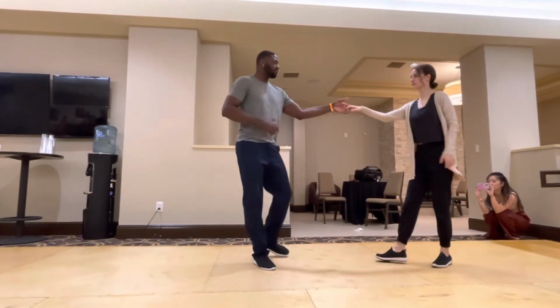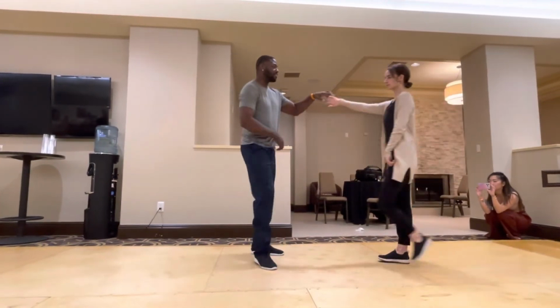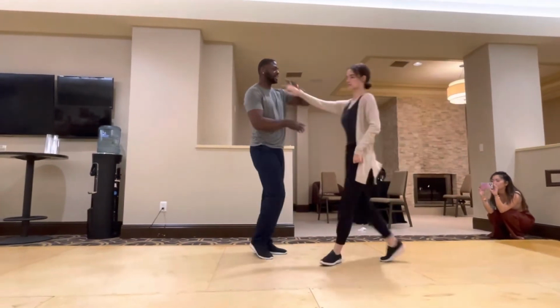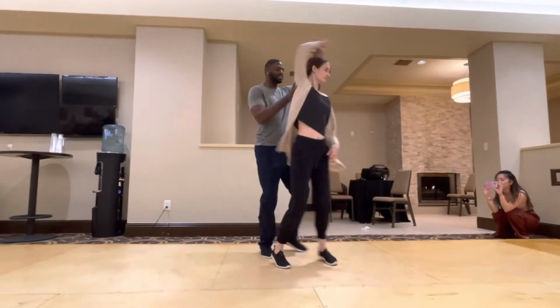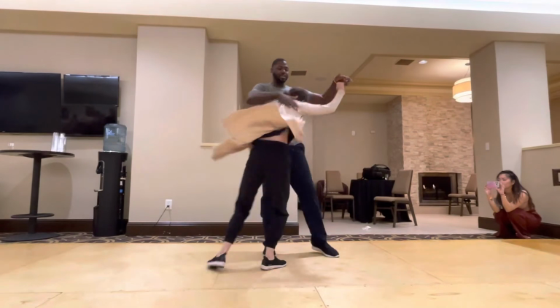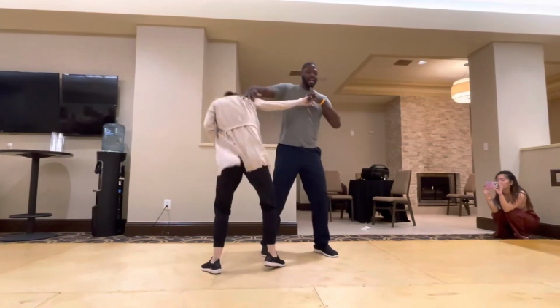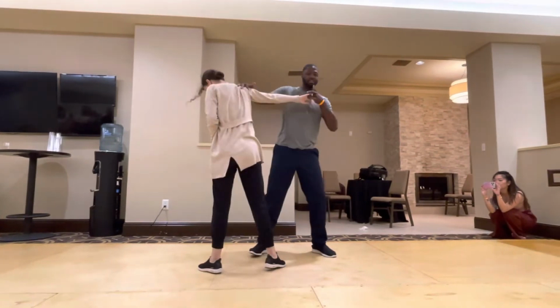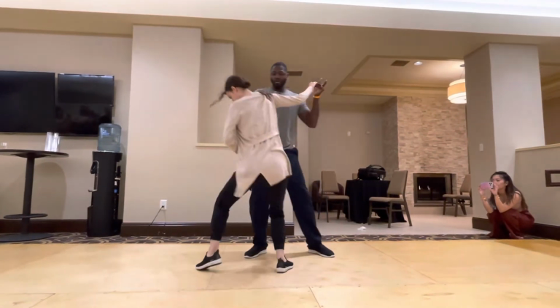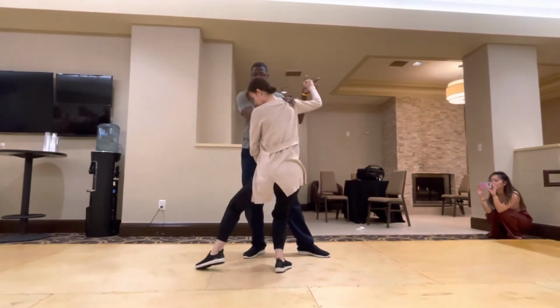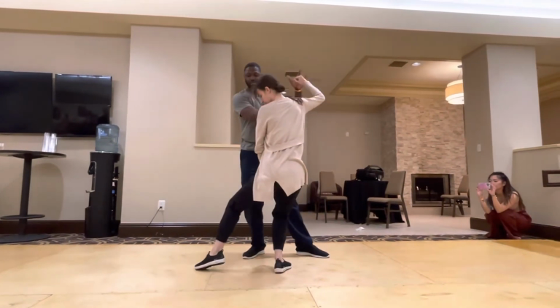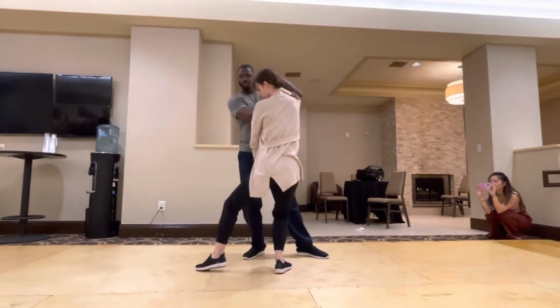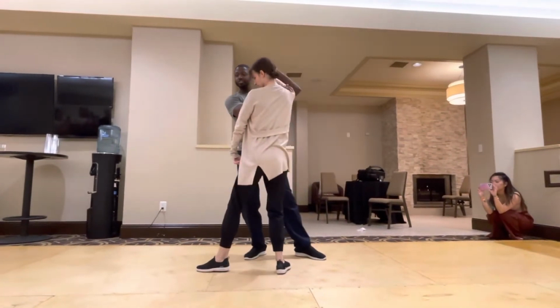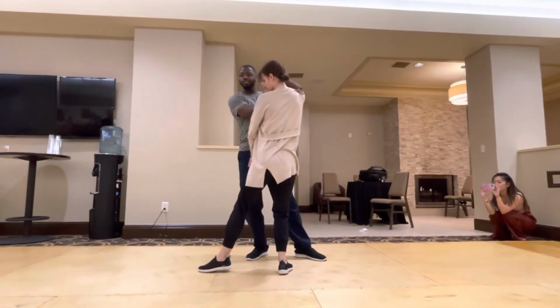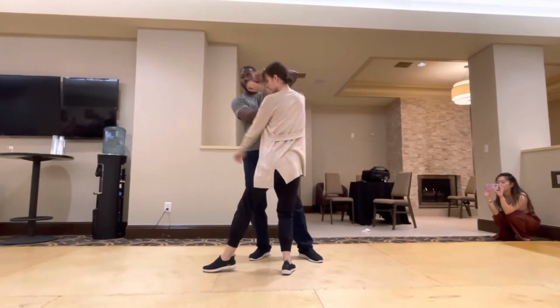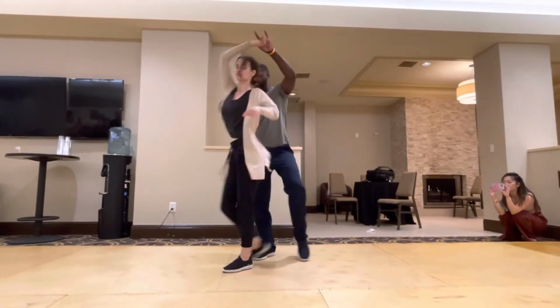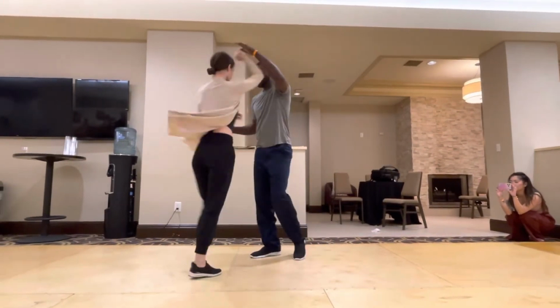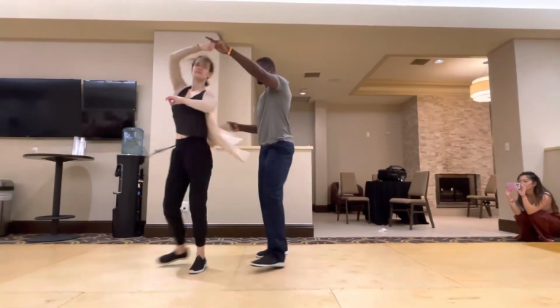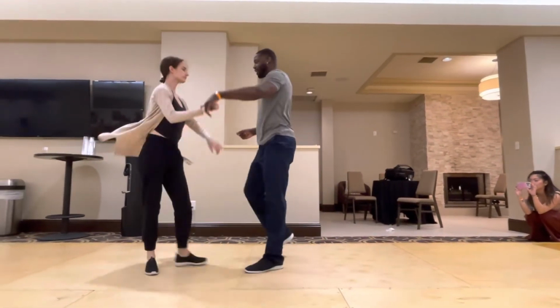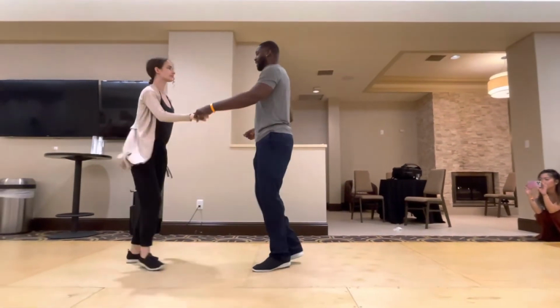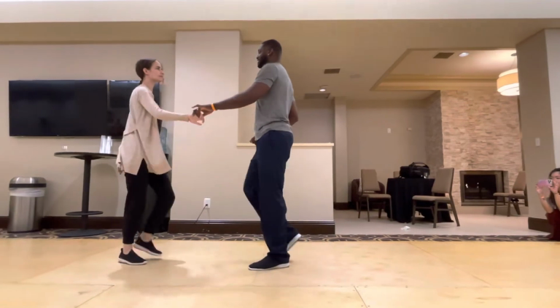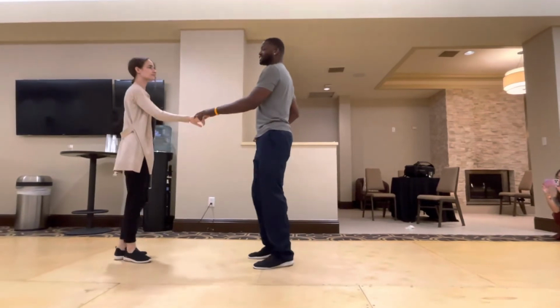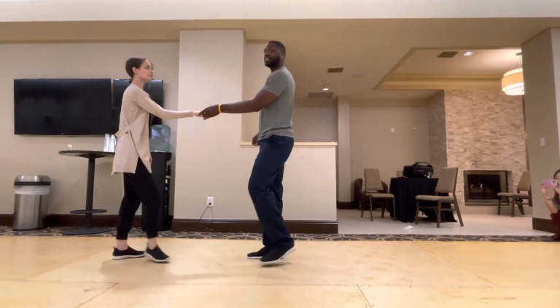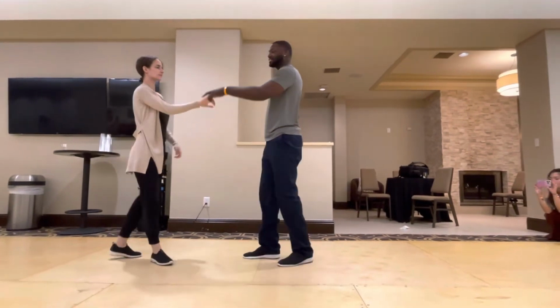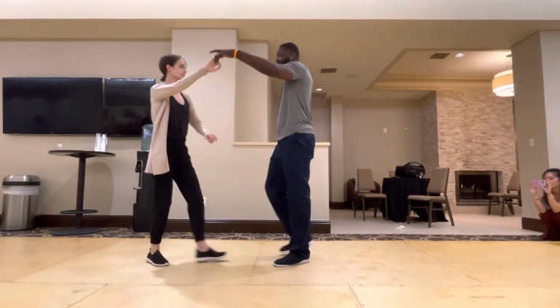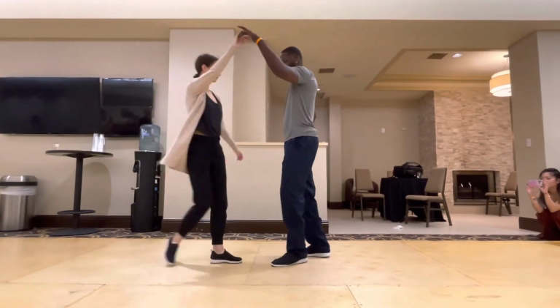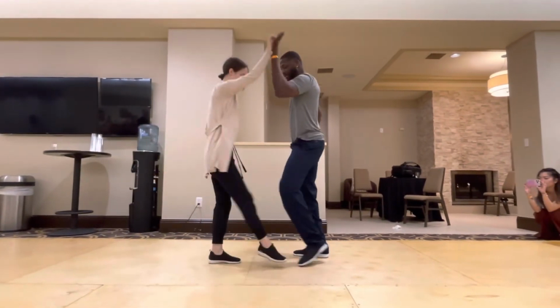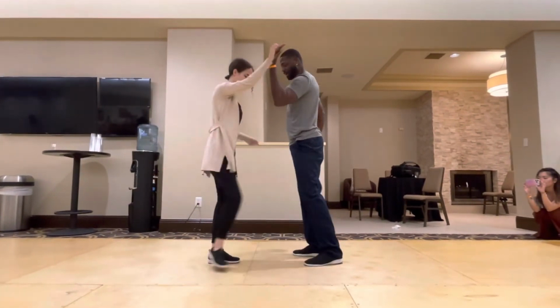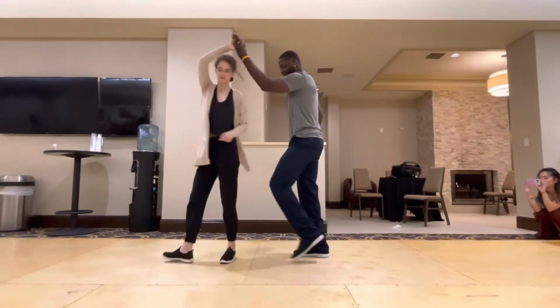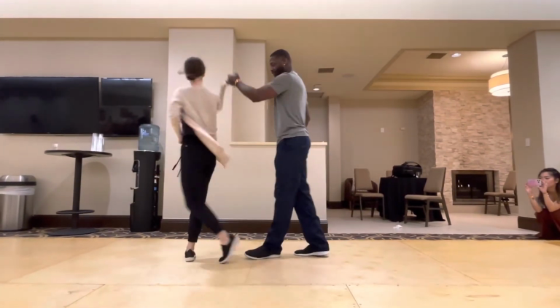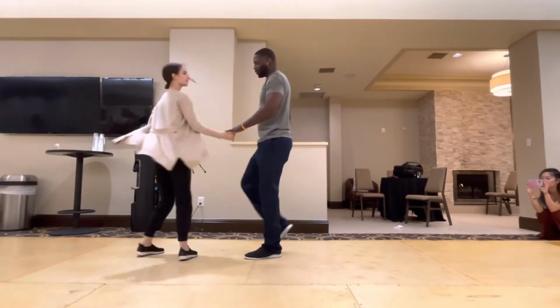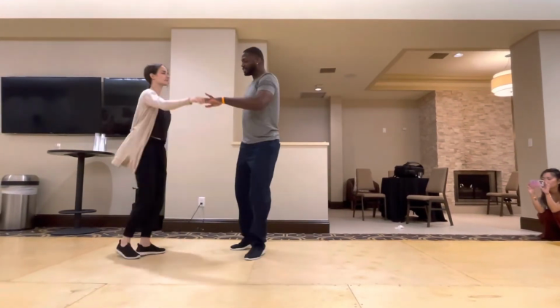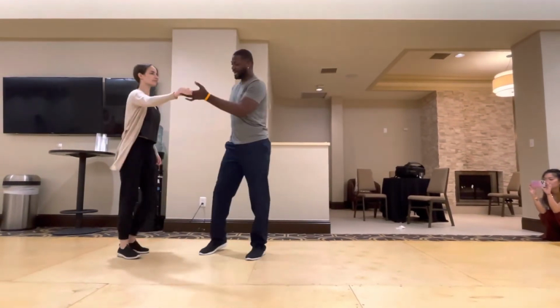Five, six, seven, eight, one, two. We did a triple, triple. Three, and four. Five, and six. Sugar touch. Seven, eight, one, two, three. Switch the hand.